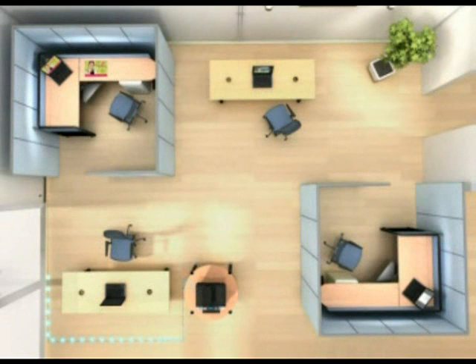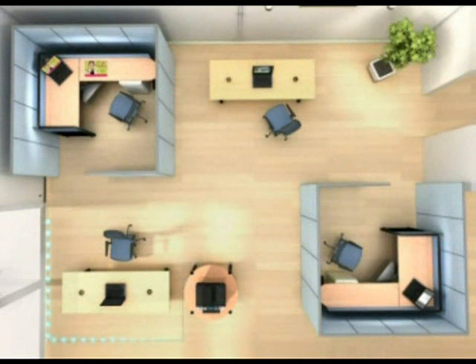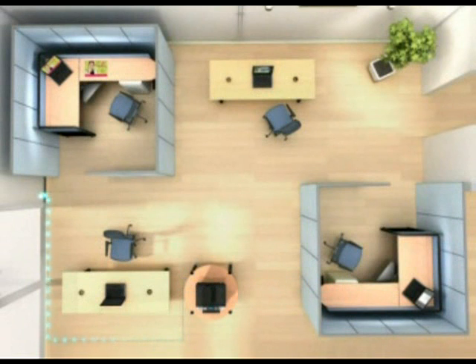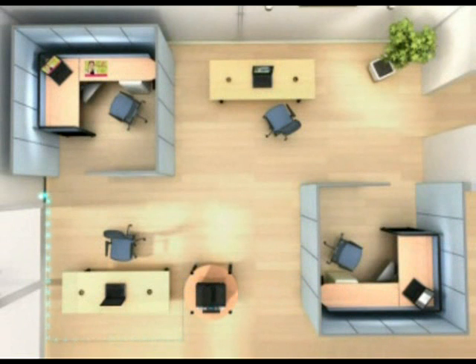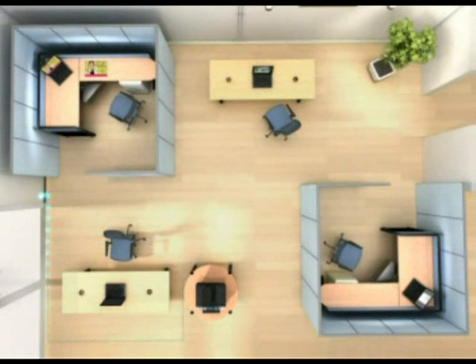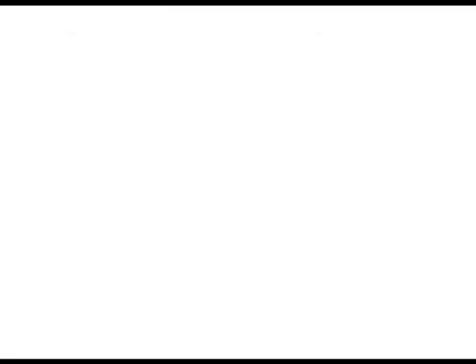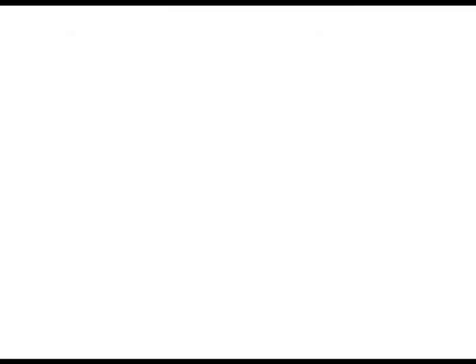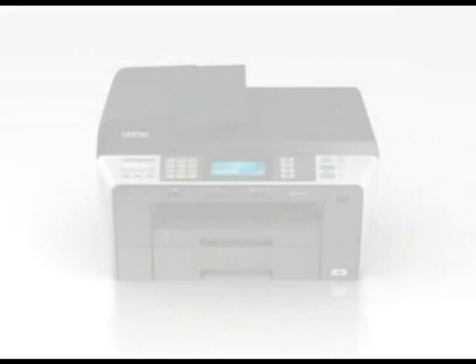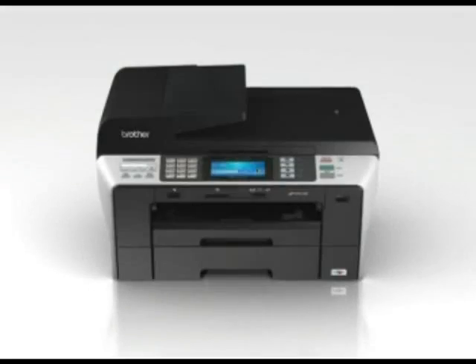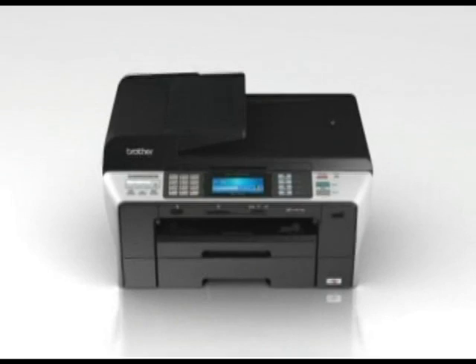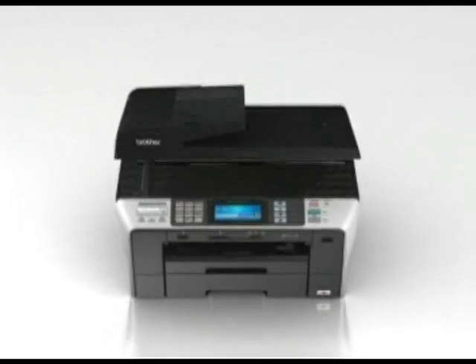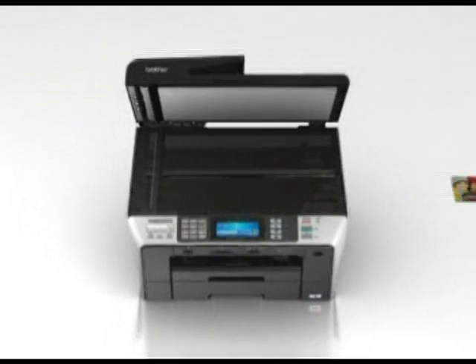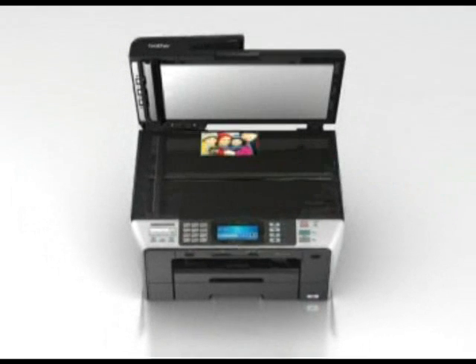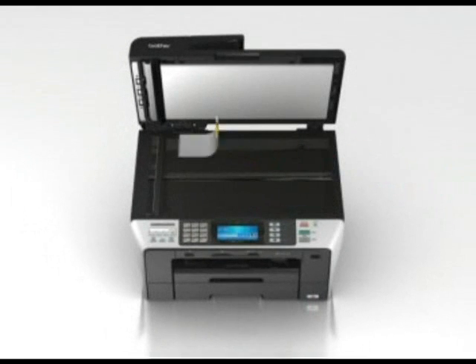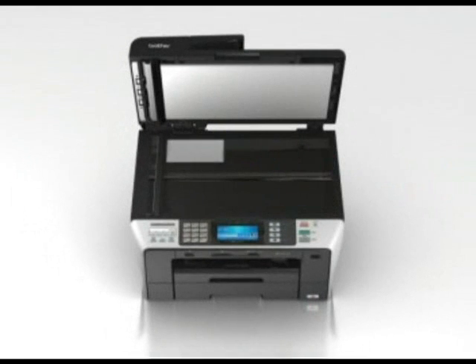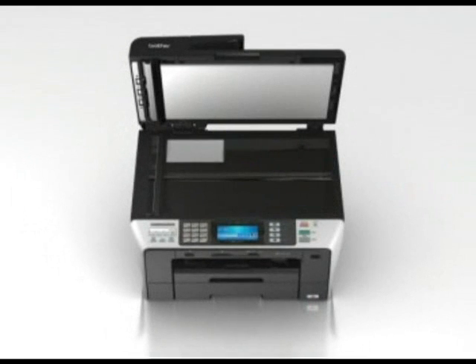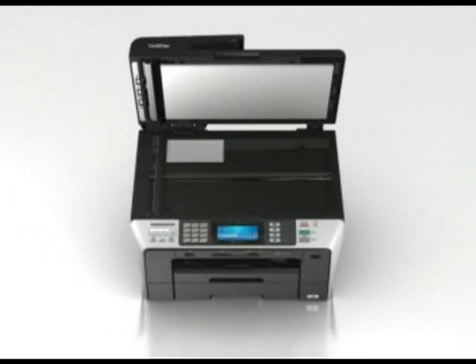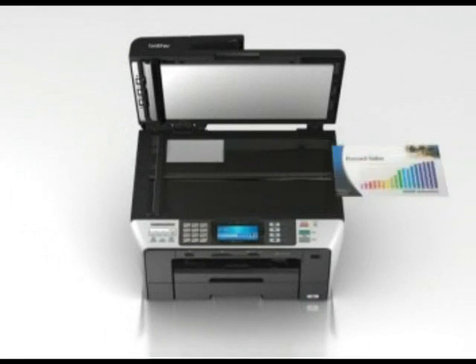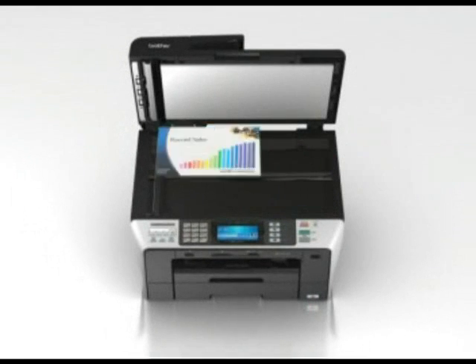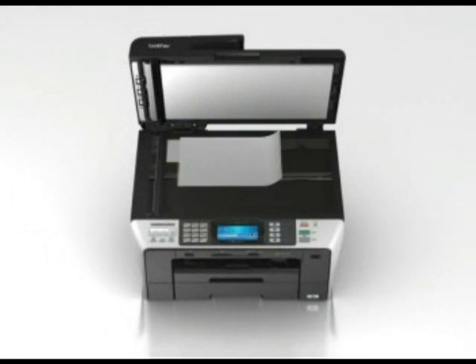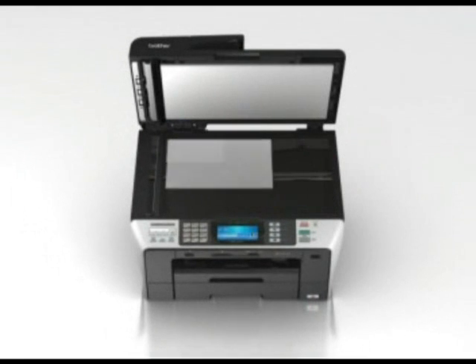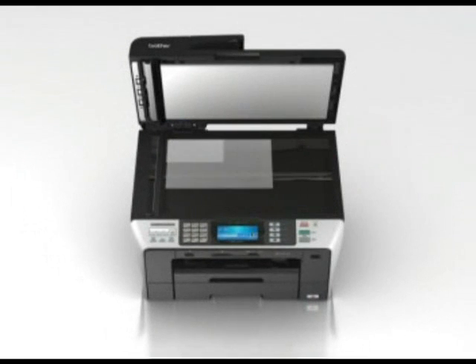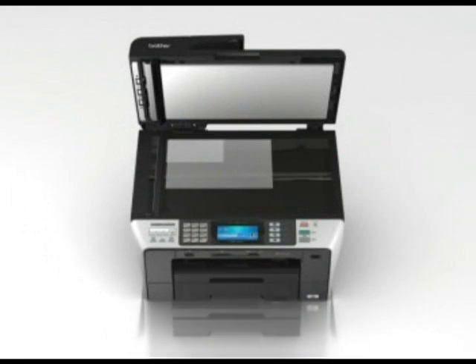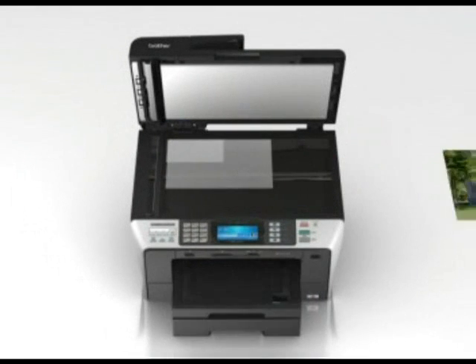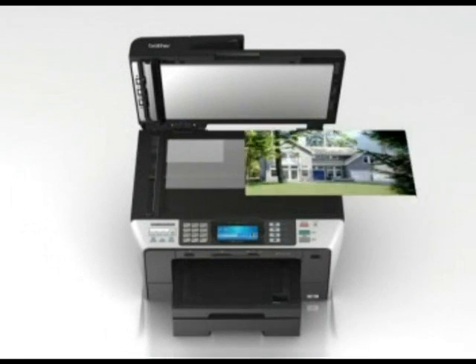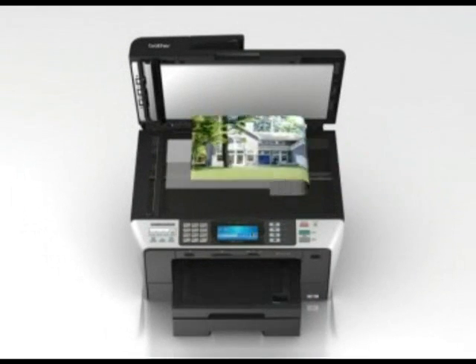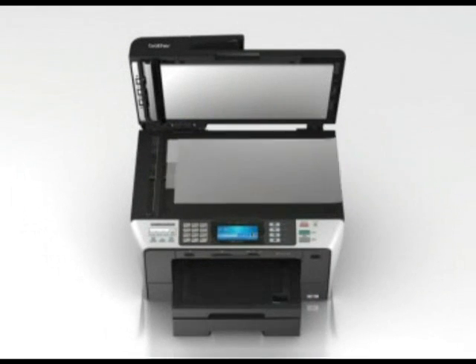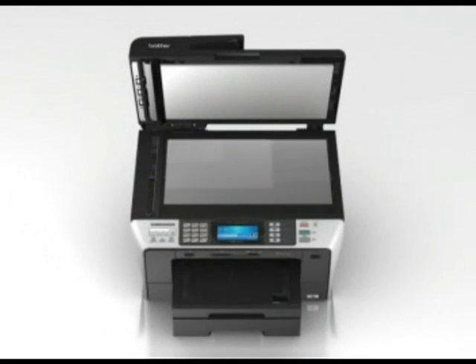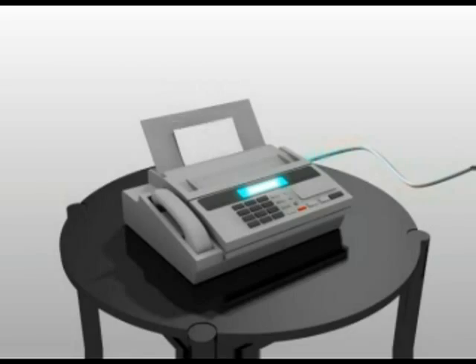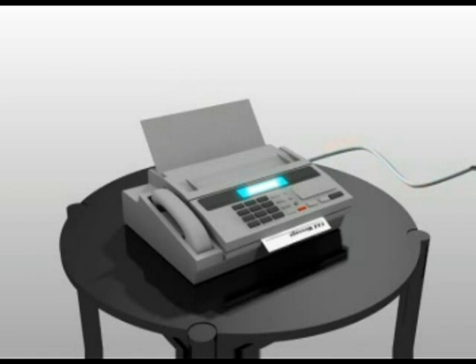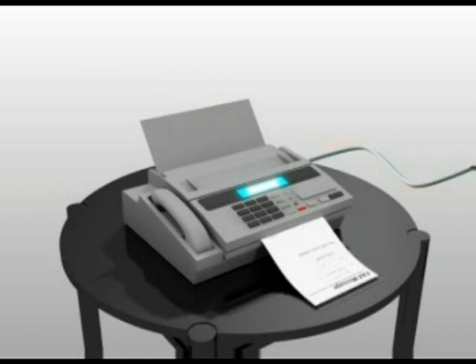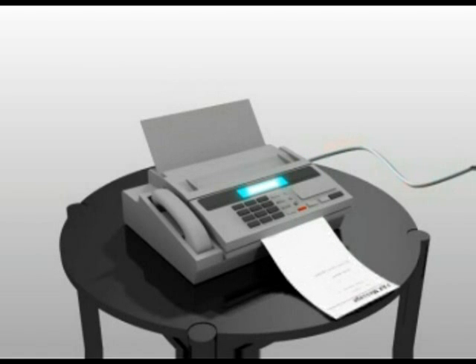Or if you're truly feeling saucy, you can even email your scans and really show off your technical prowess to your mother-in-law who still uses your fax machine.